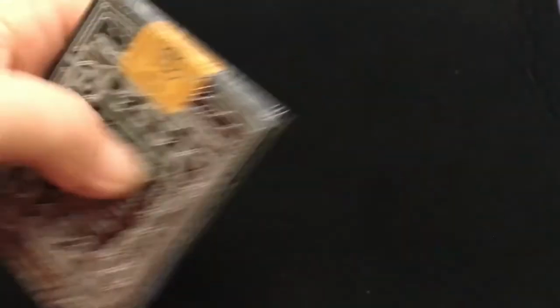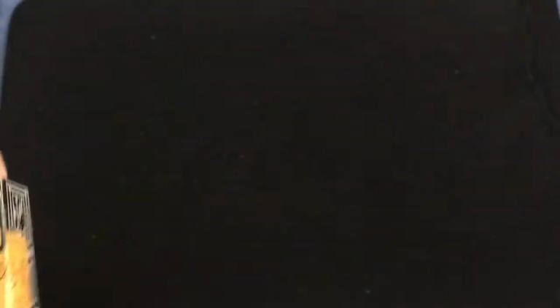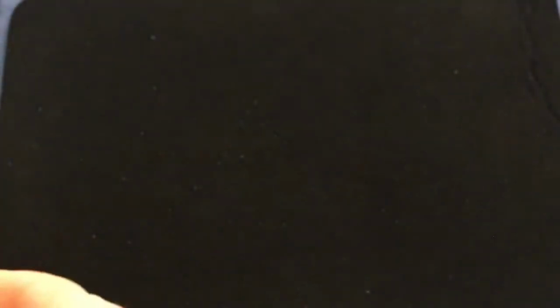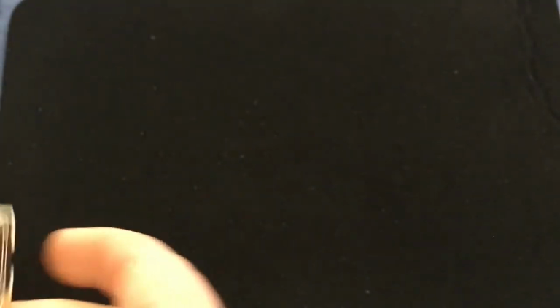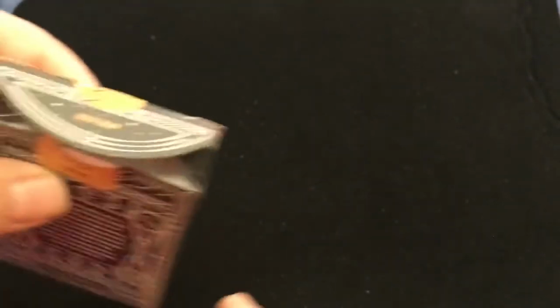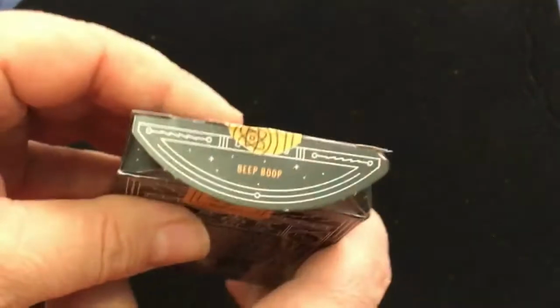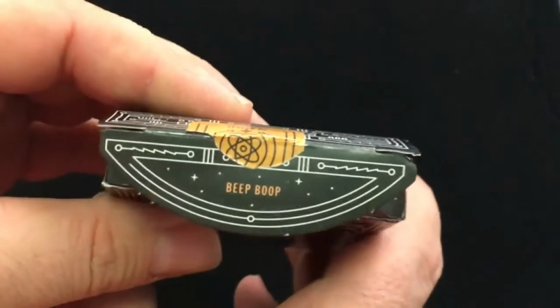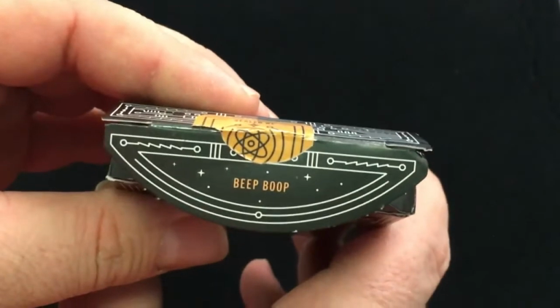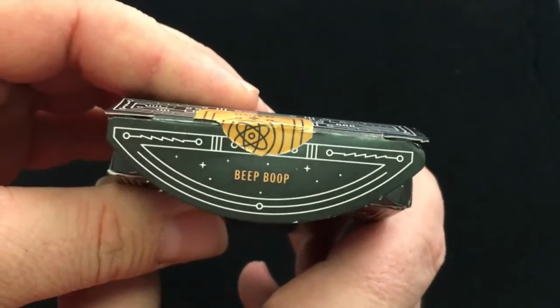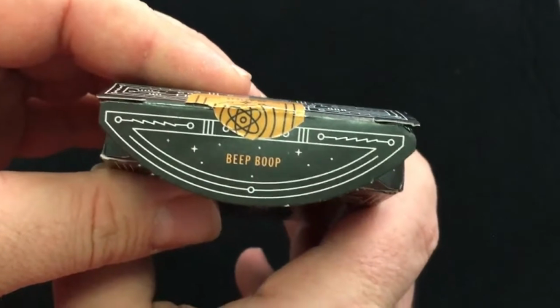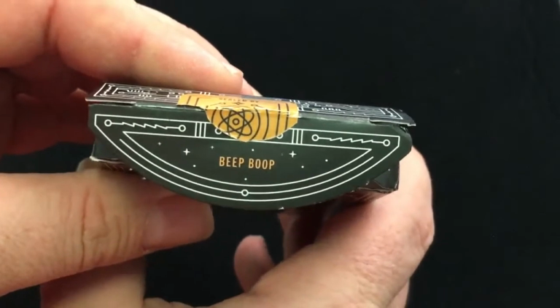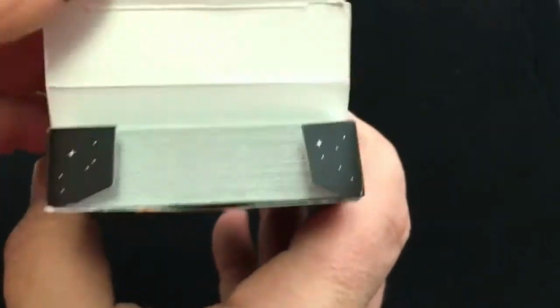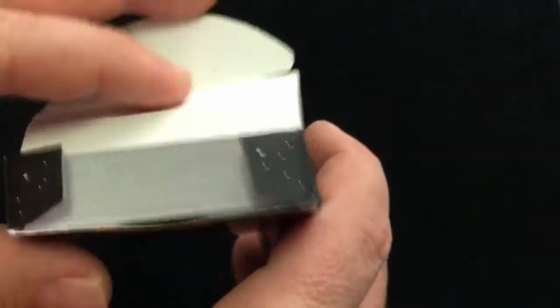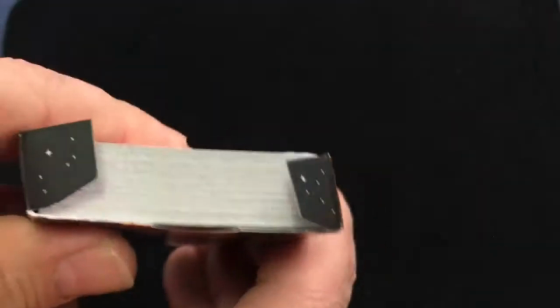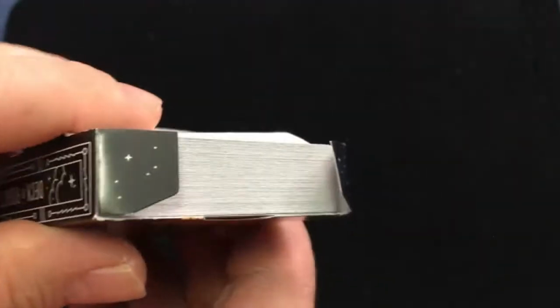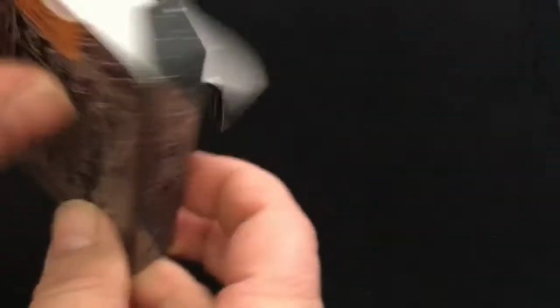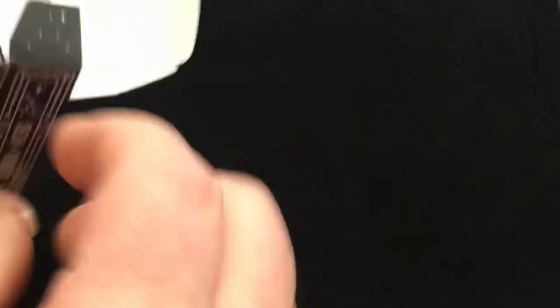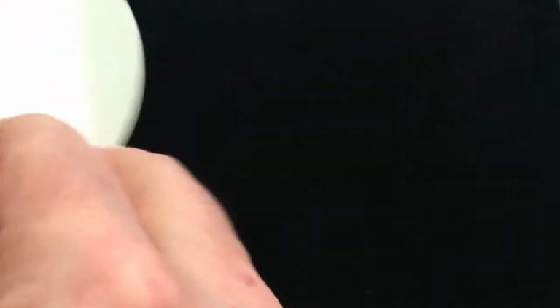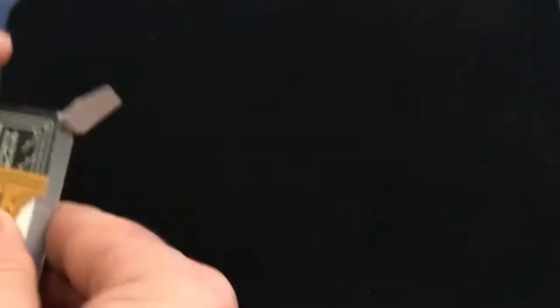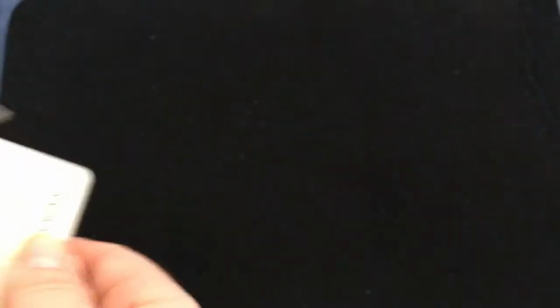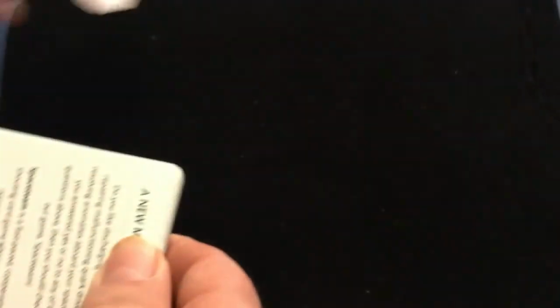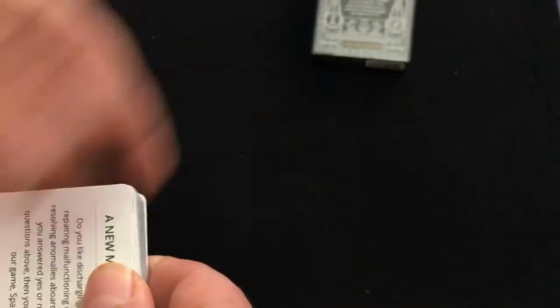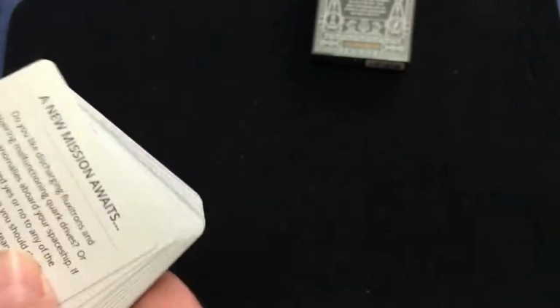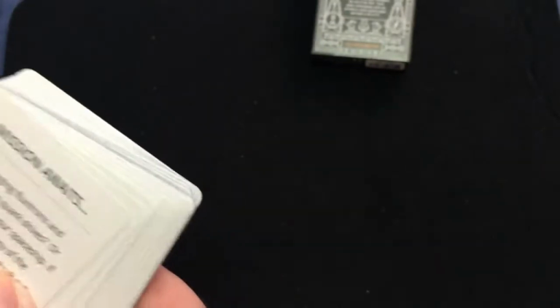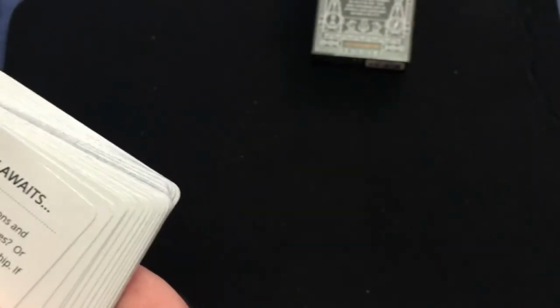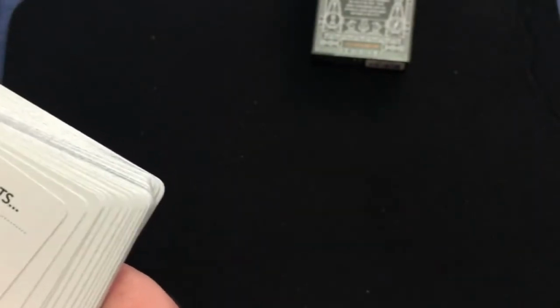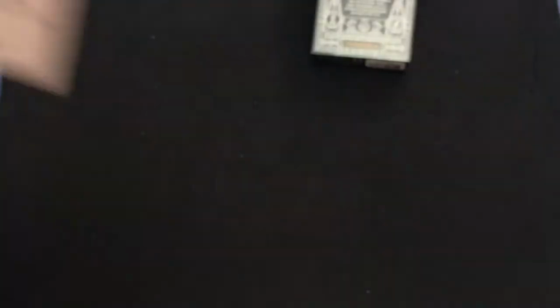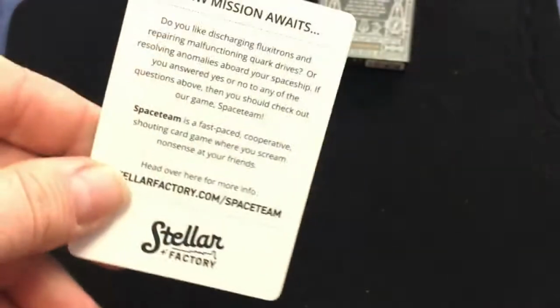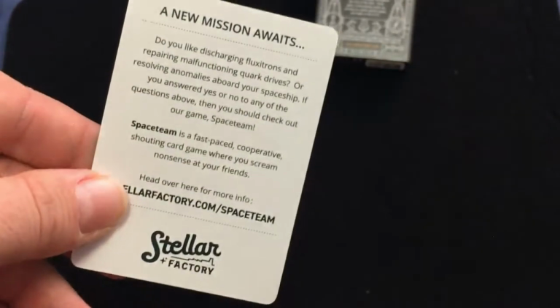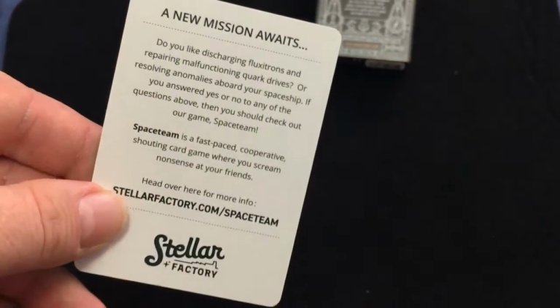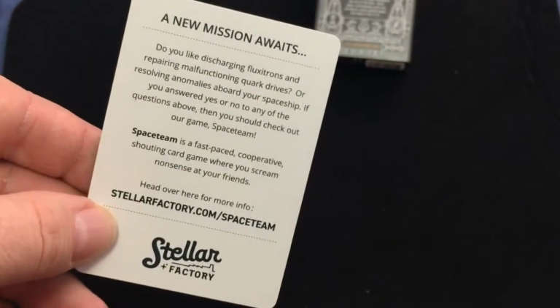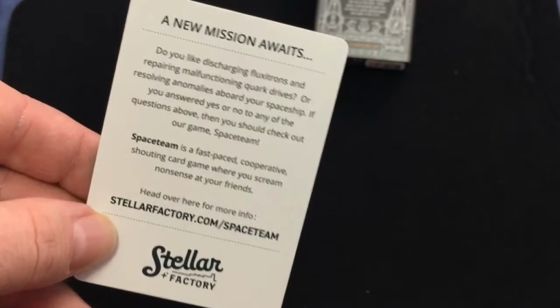There's a nice custom seal as you saw, just on the top of the case. It says 'beep boop' on the flap and there are some stars. There's also an ad card inside.